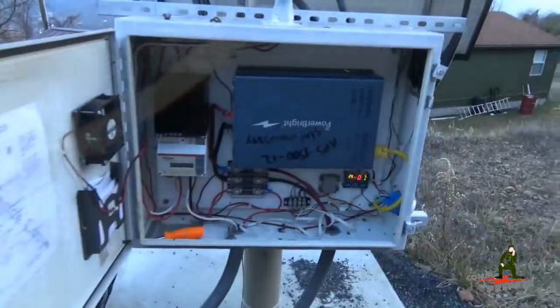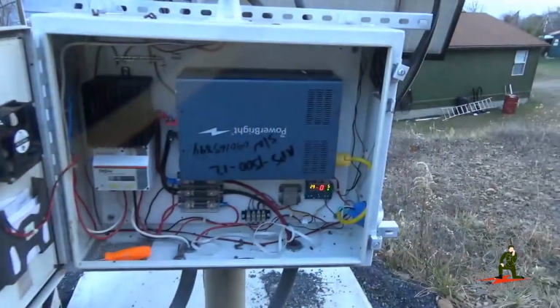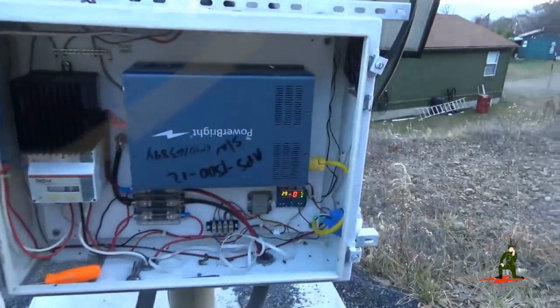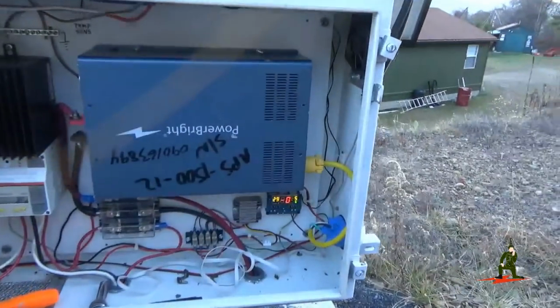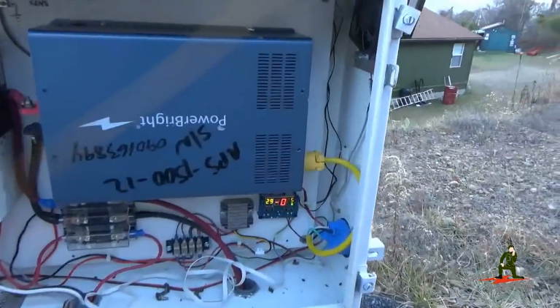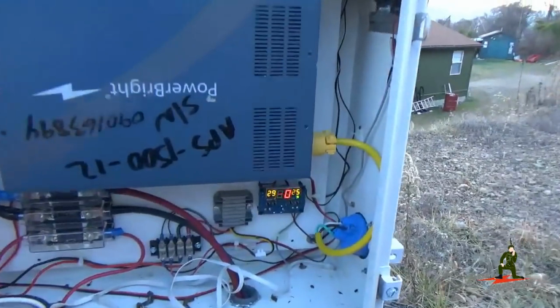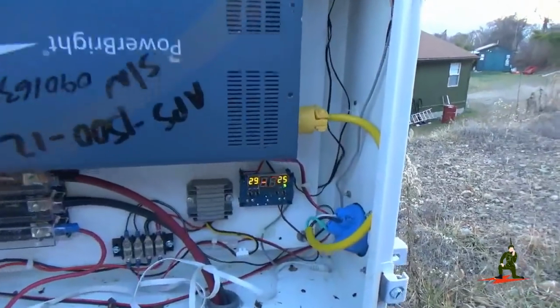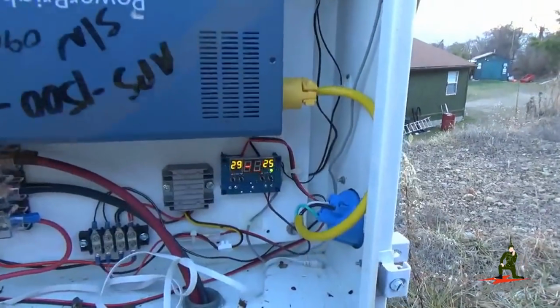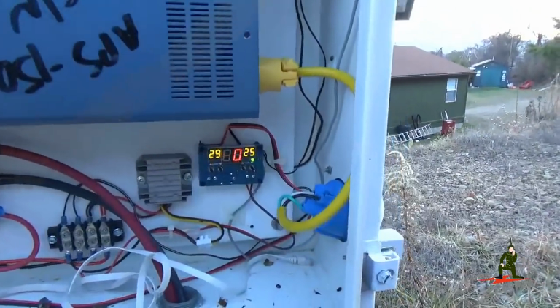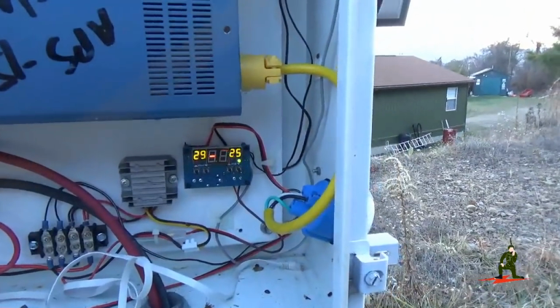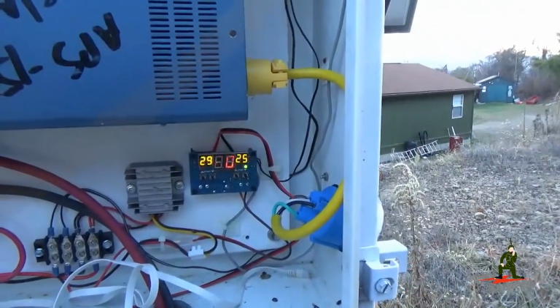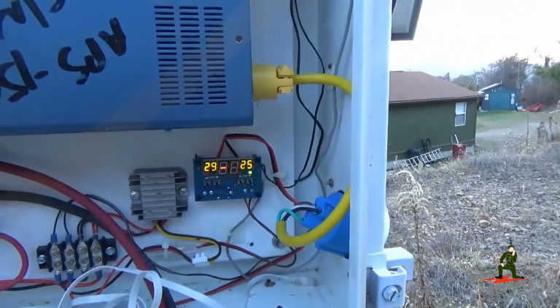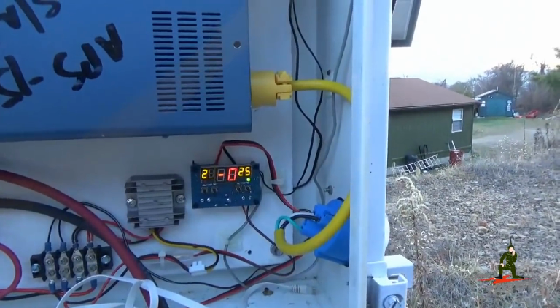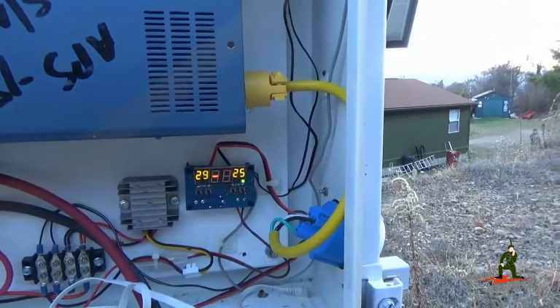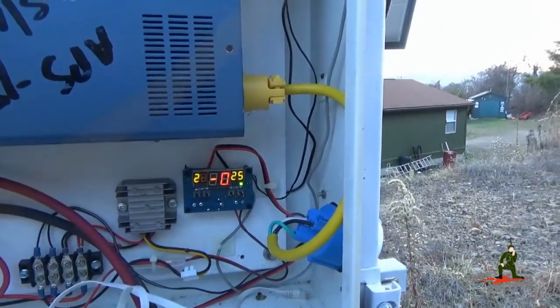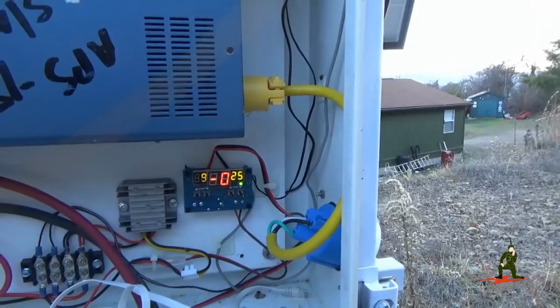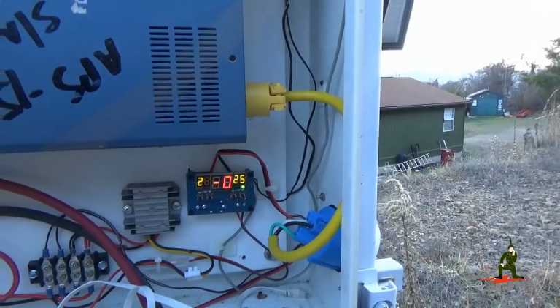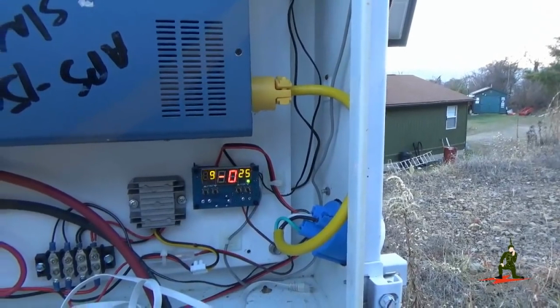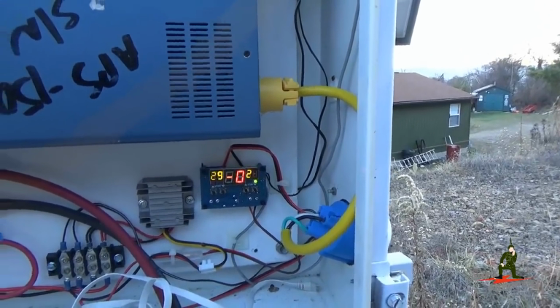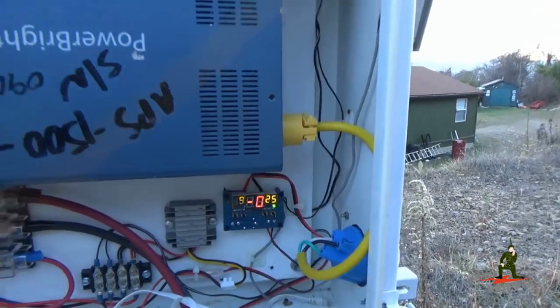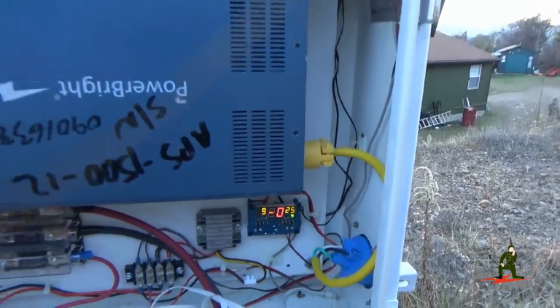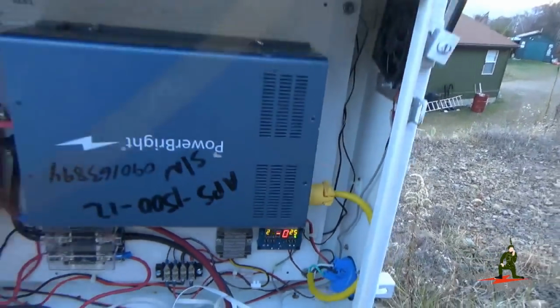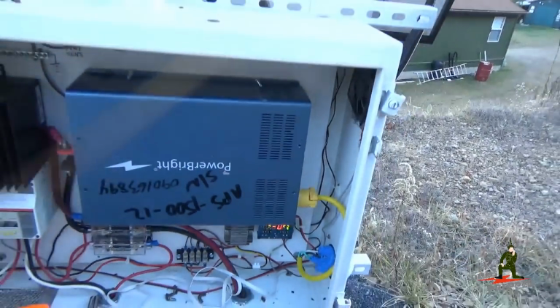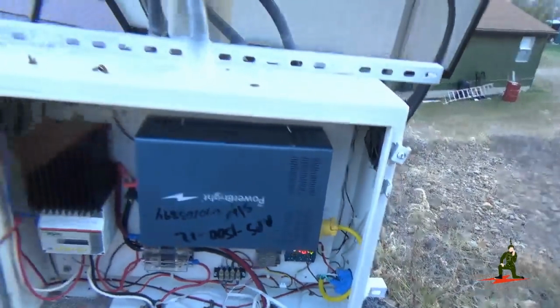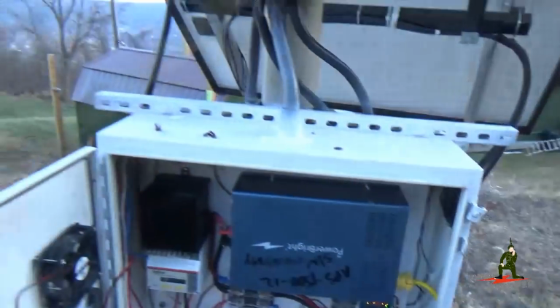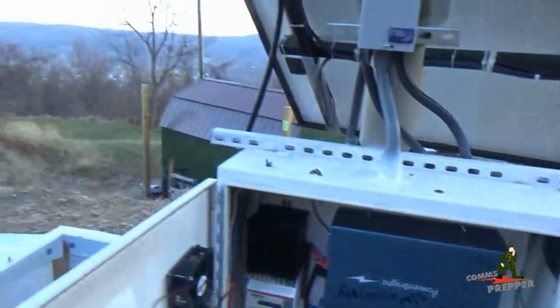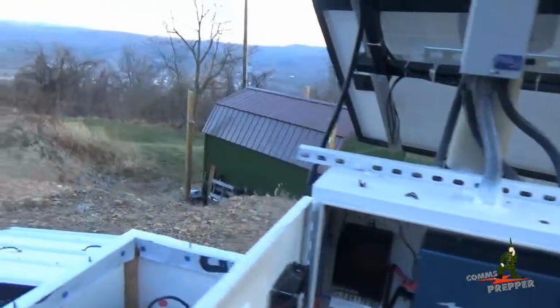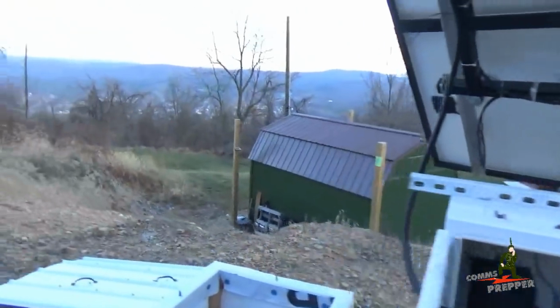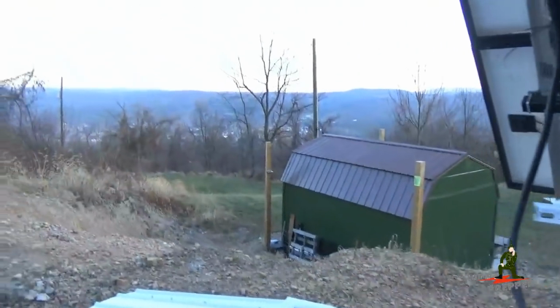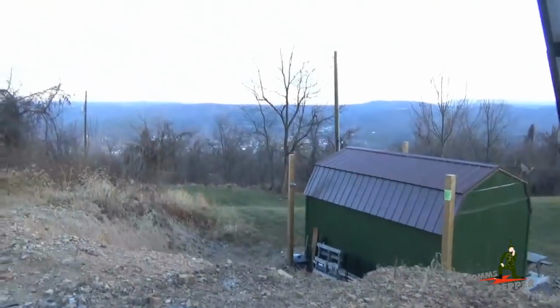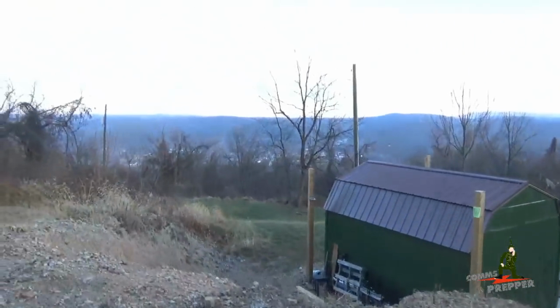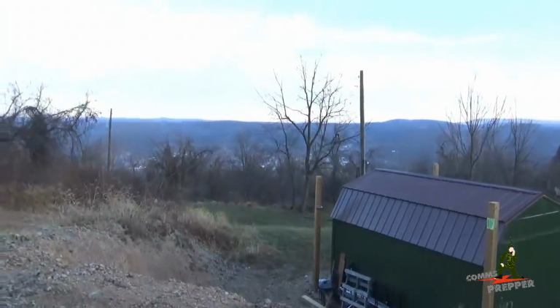Looking here inside the panel you can see the temperature is right at freezing, zero degrees Celsius. So it's getting a little bit nippy, so I'll wrap this video up.